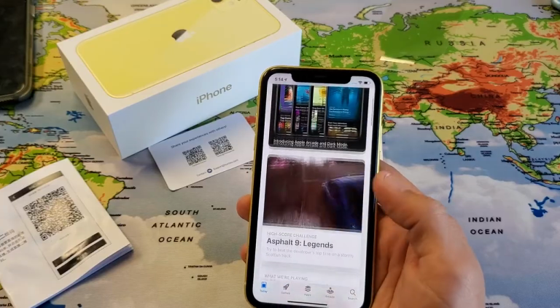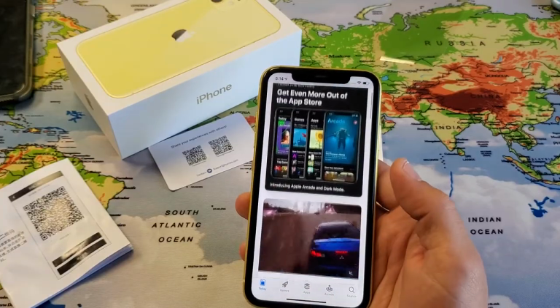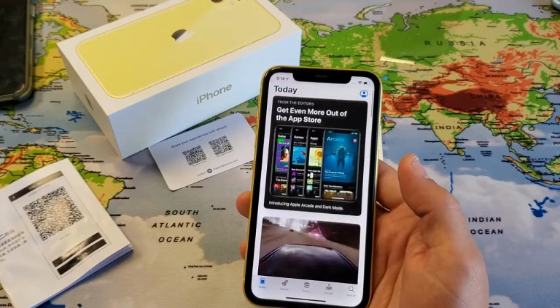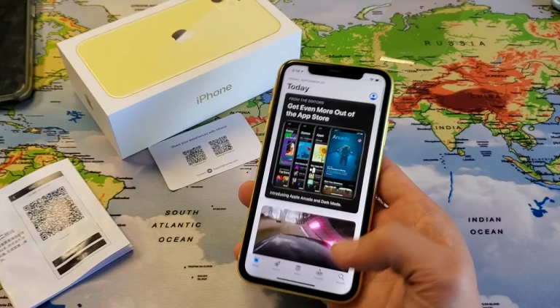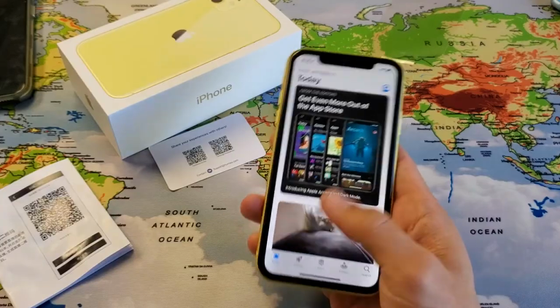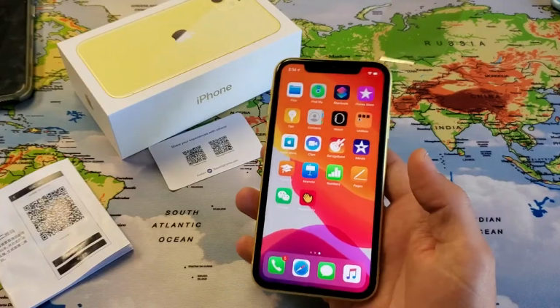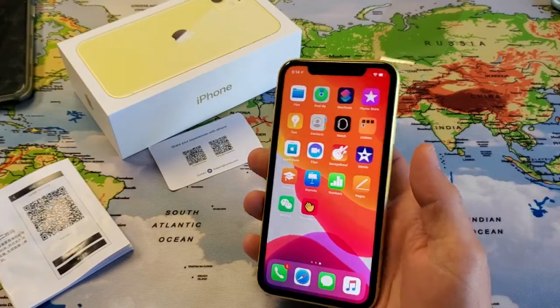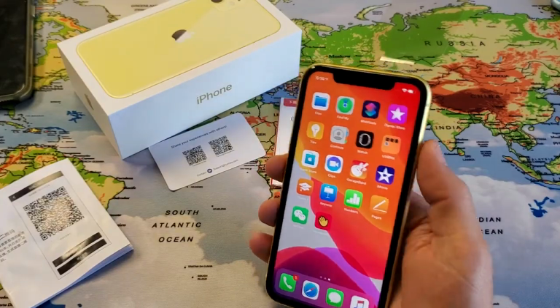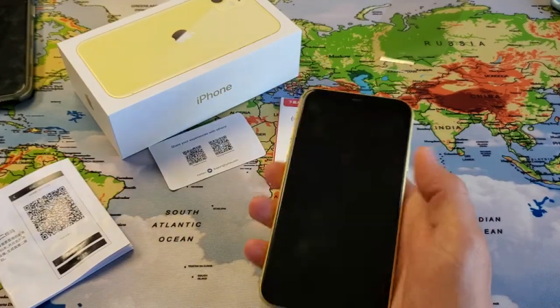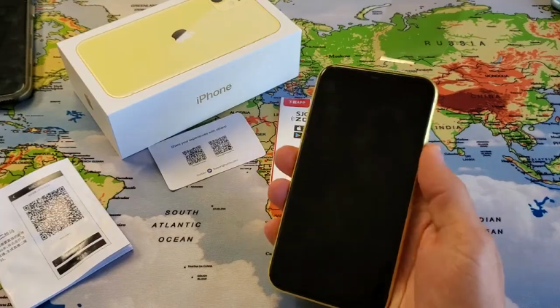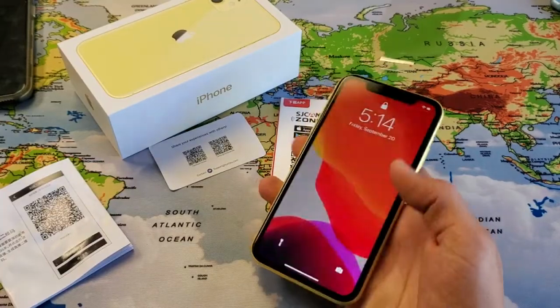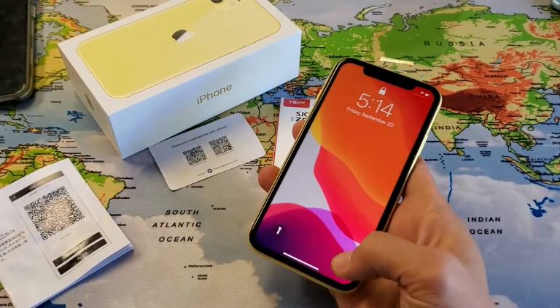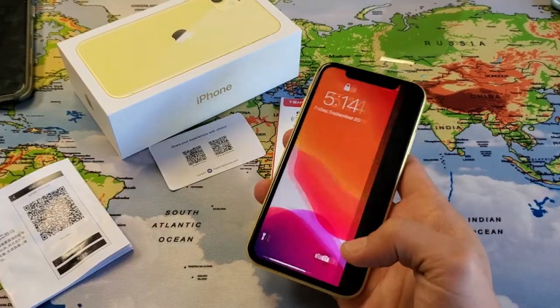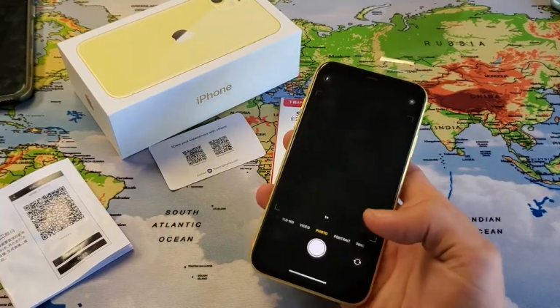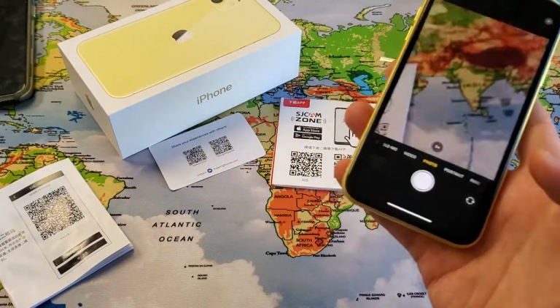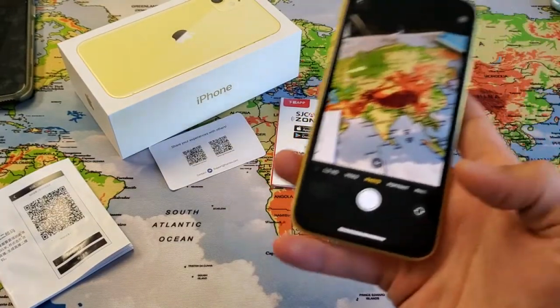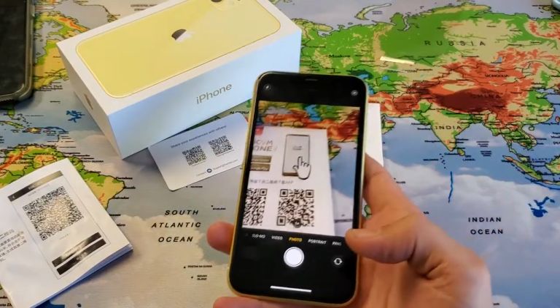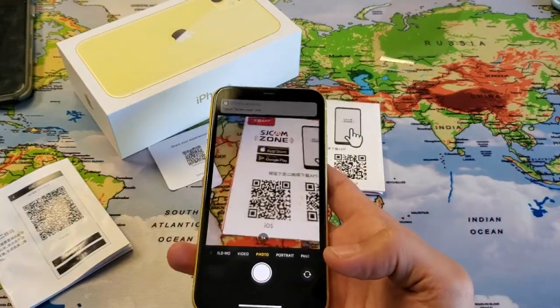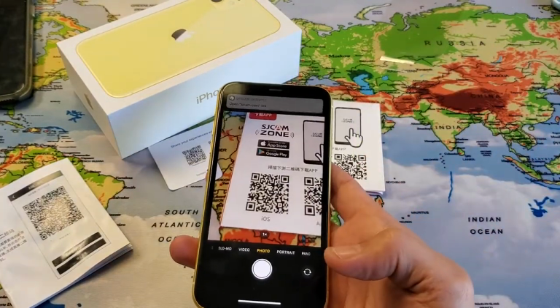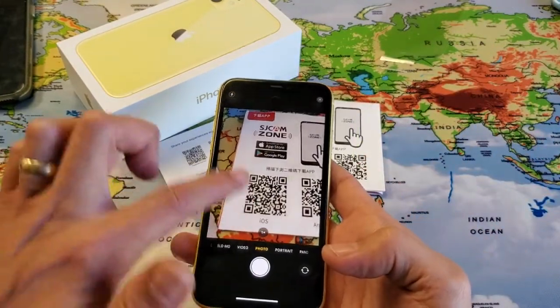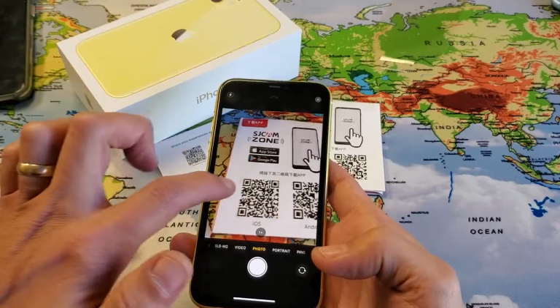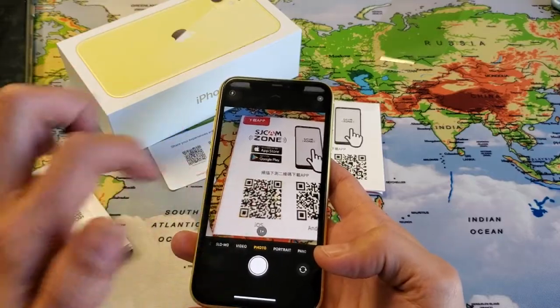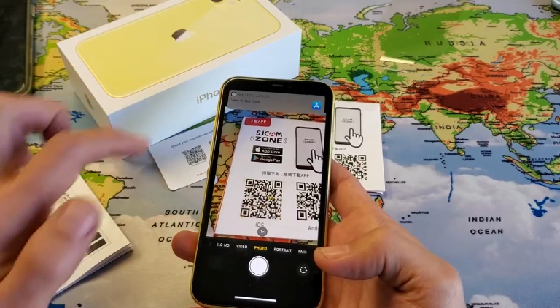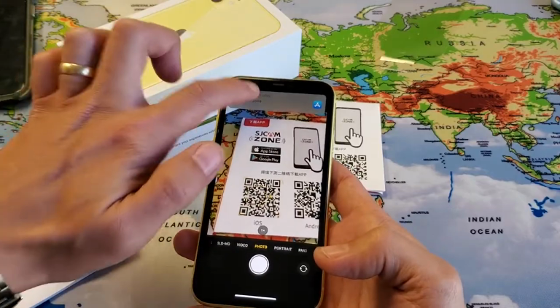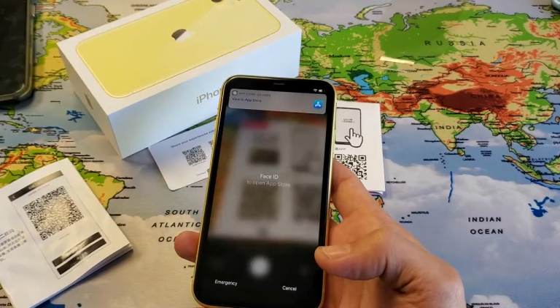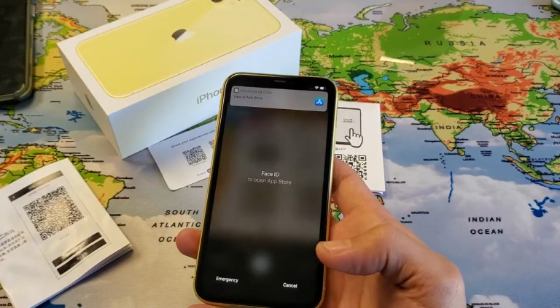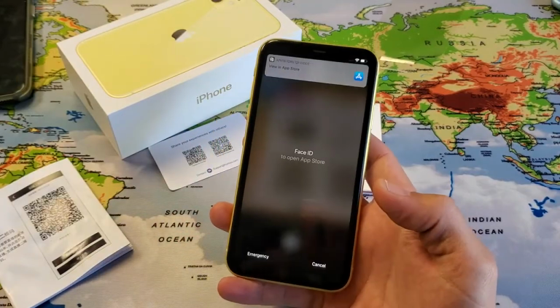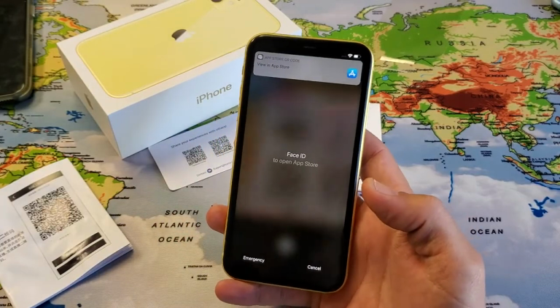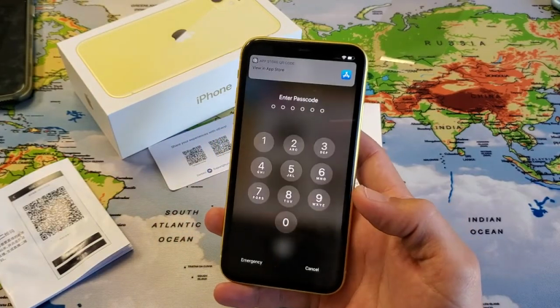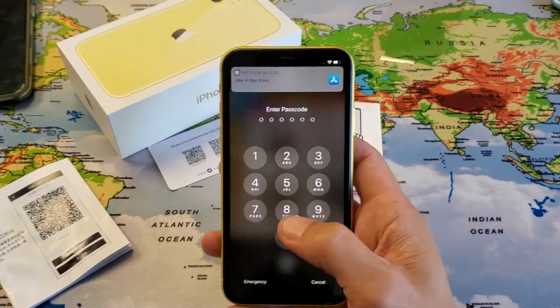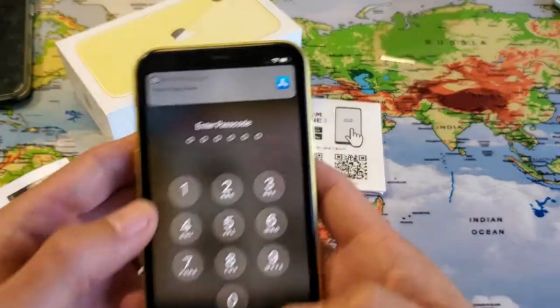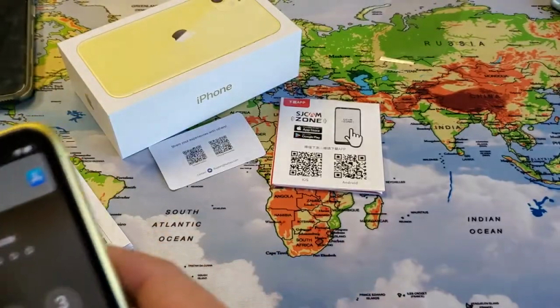It could take you to a website or give you notes. So it's pretty simple. Again, the only thing you got to do is just pop open your camera, line it up just like that, and there you go. Pretty simple.